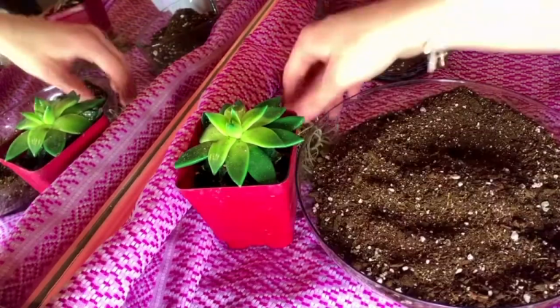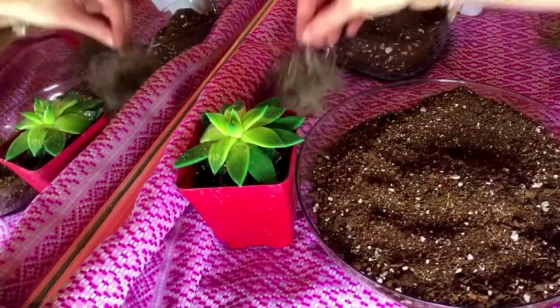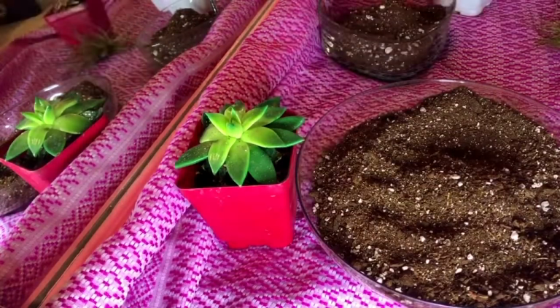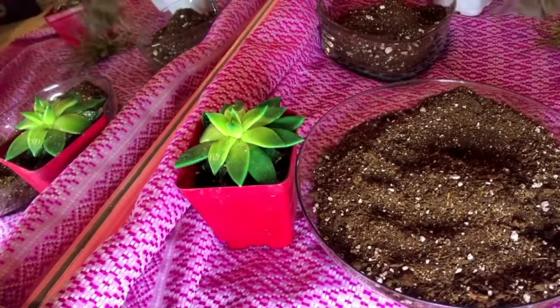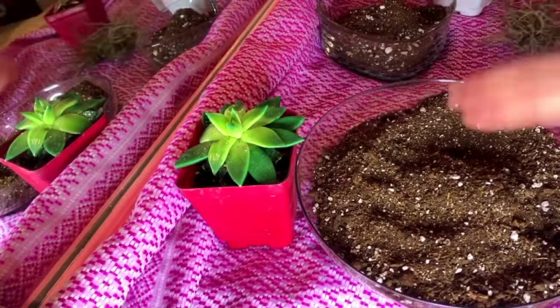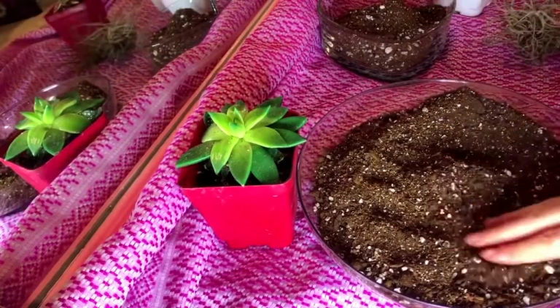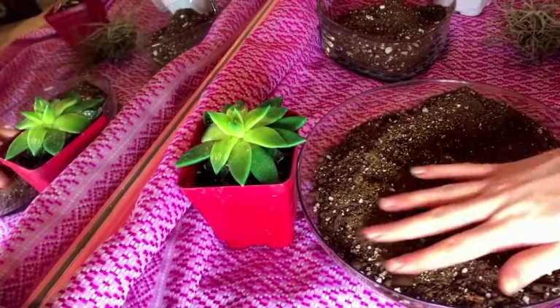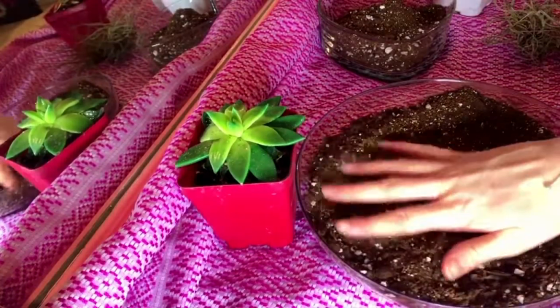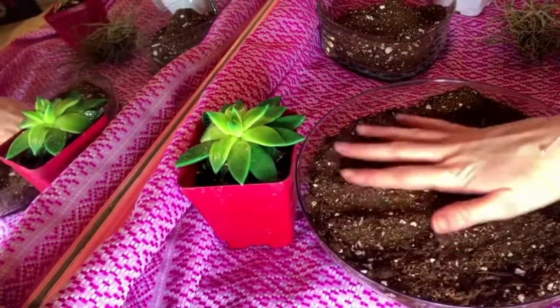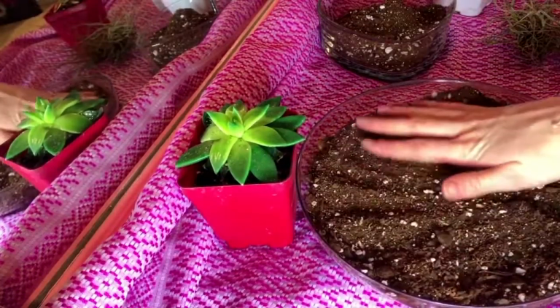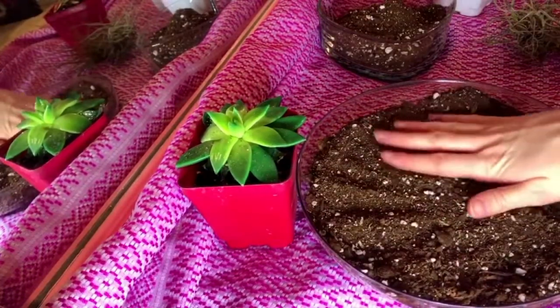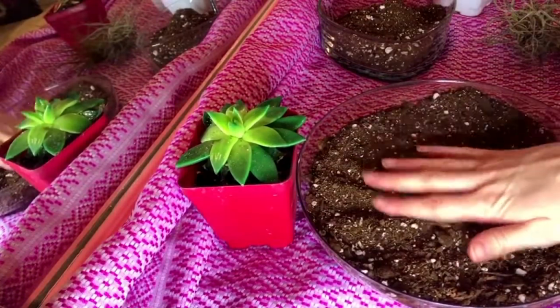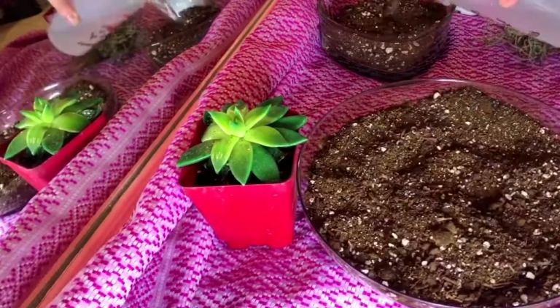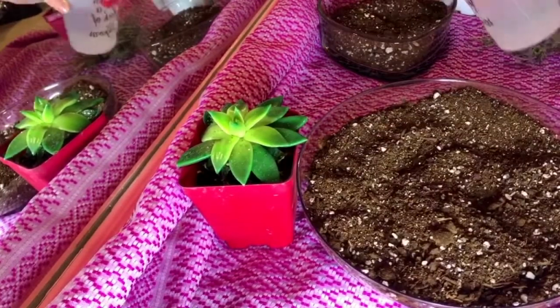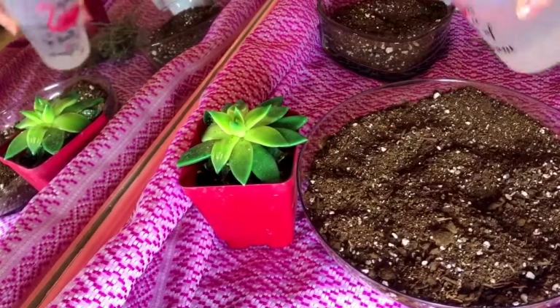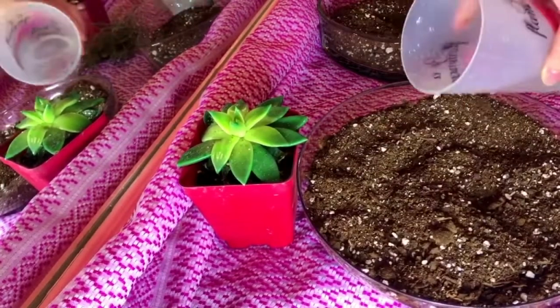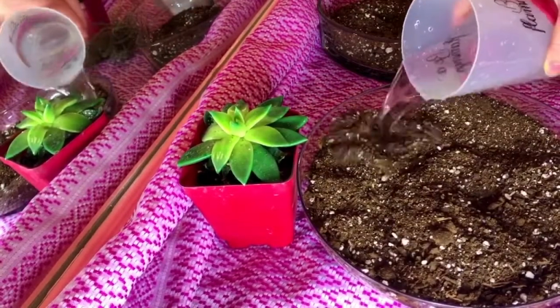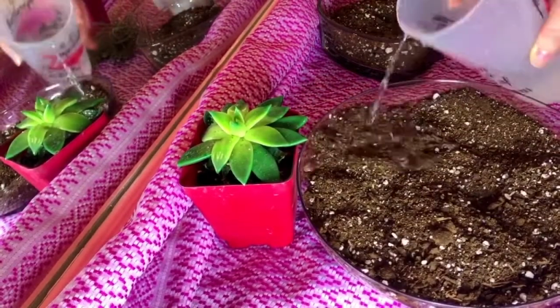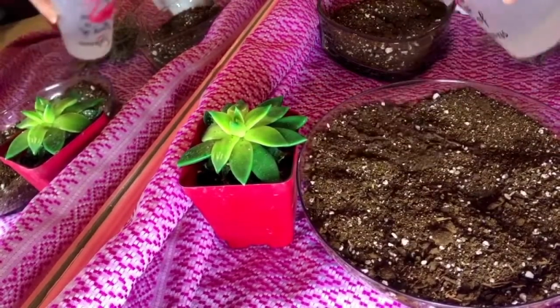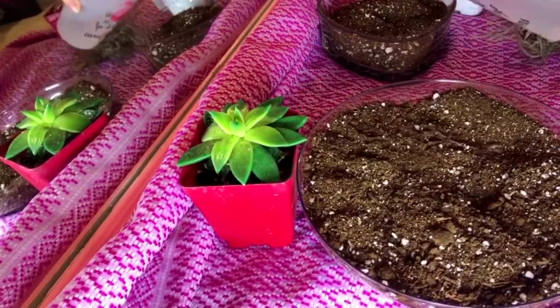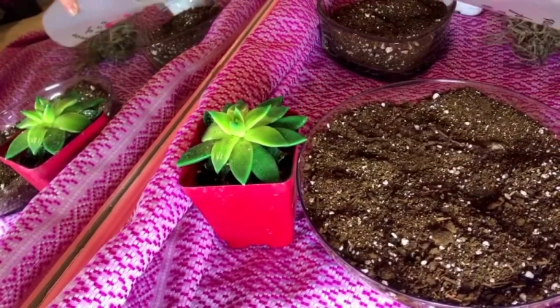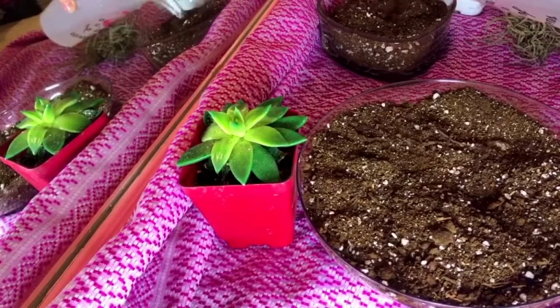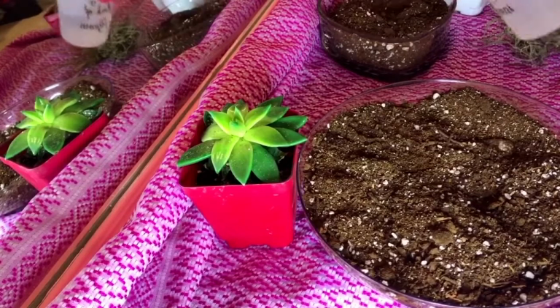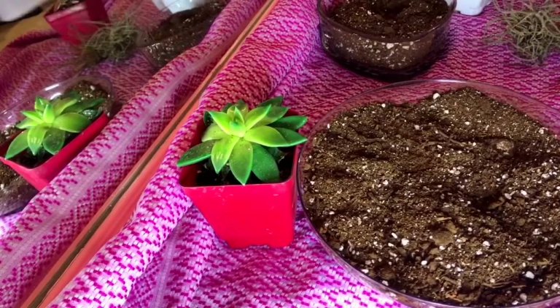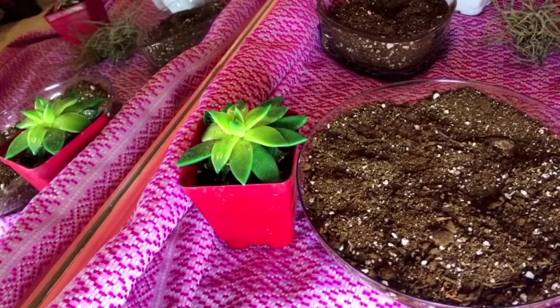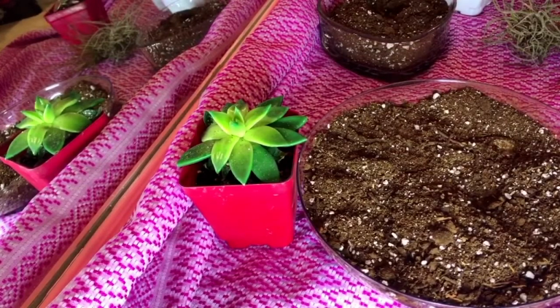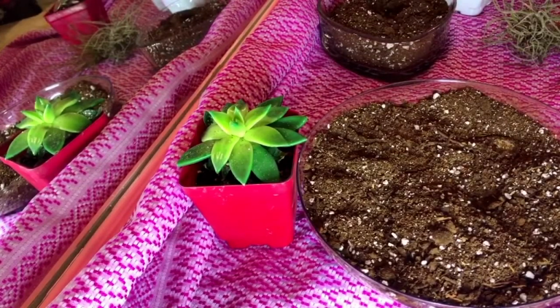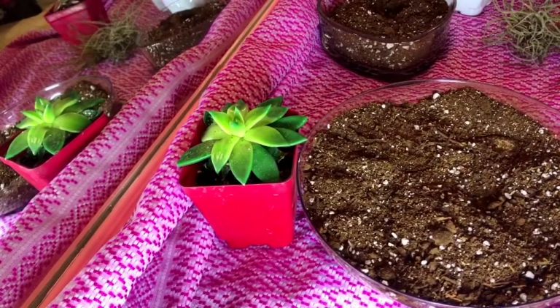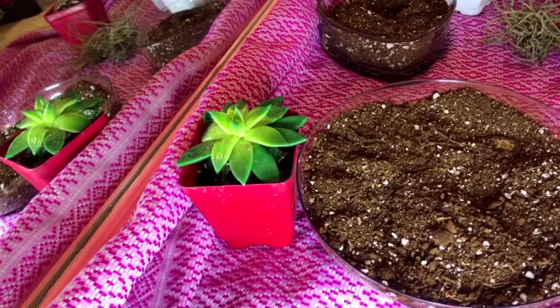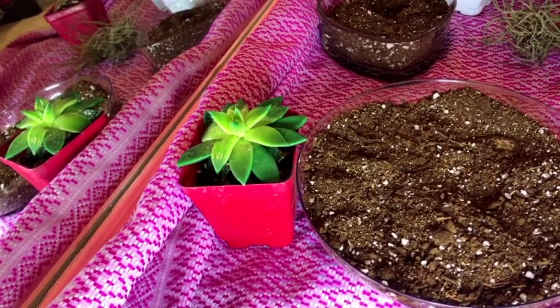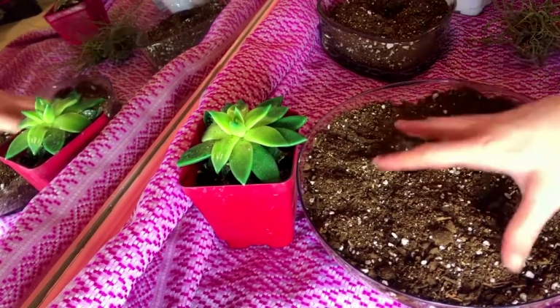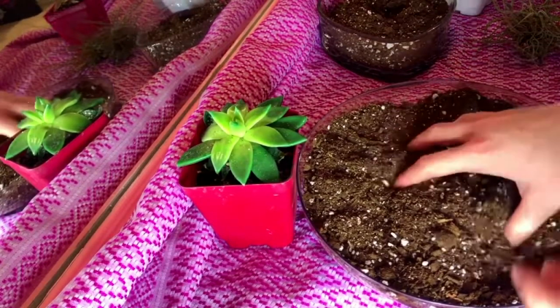Basically, I just put some nice potting soil in the container and, per the directions, I add water and mix it together.